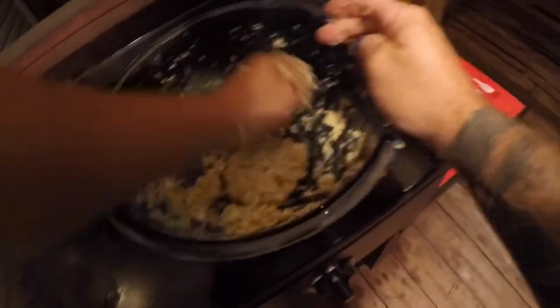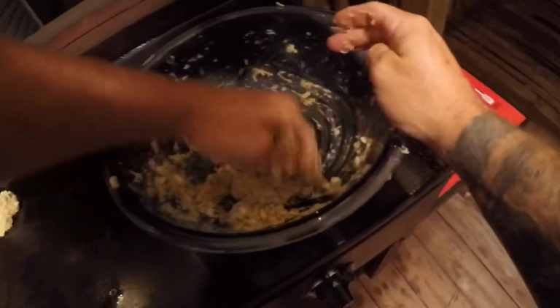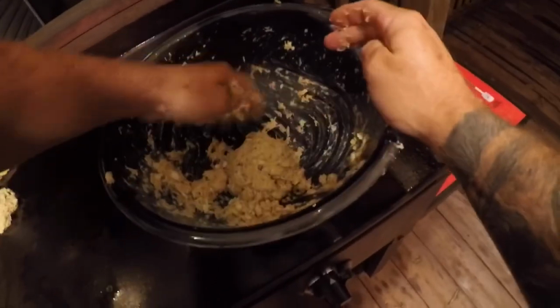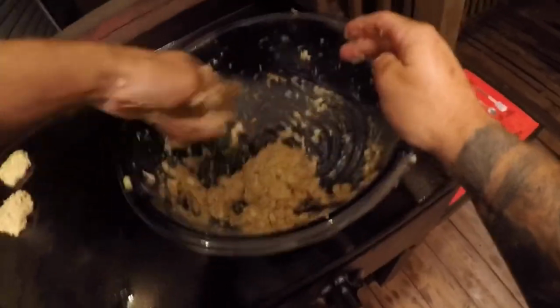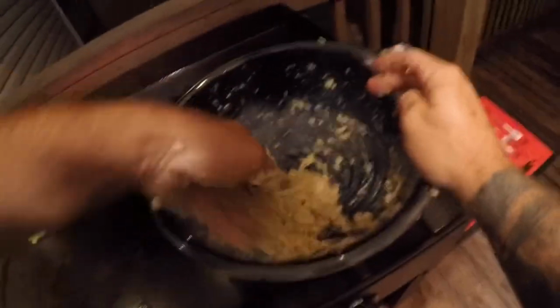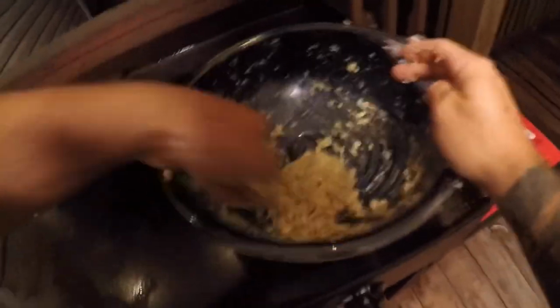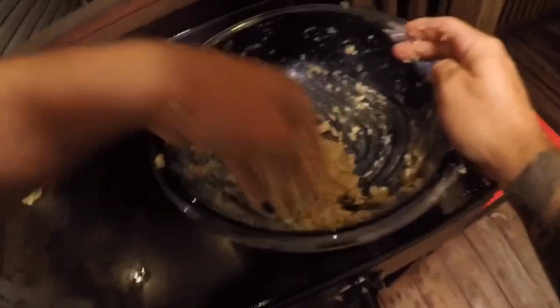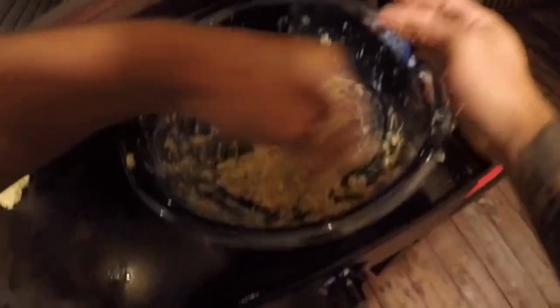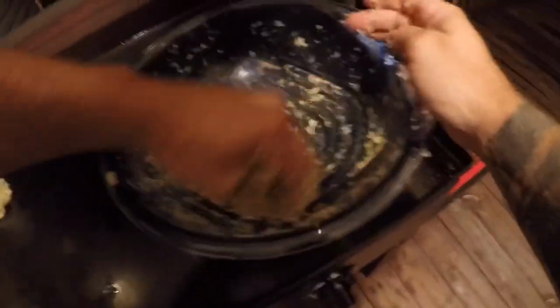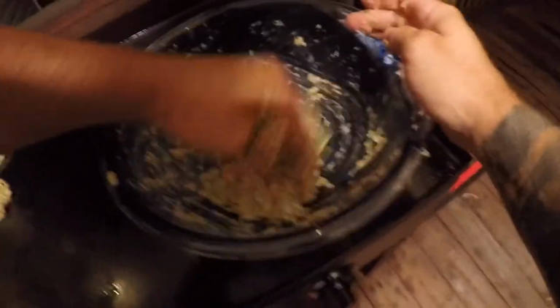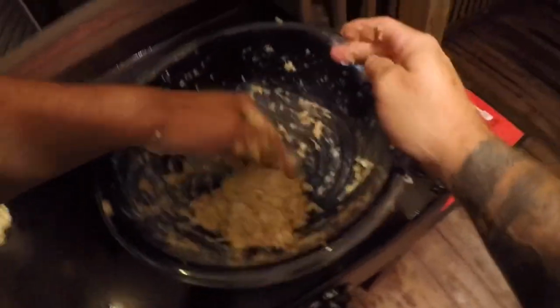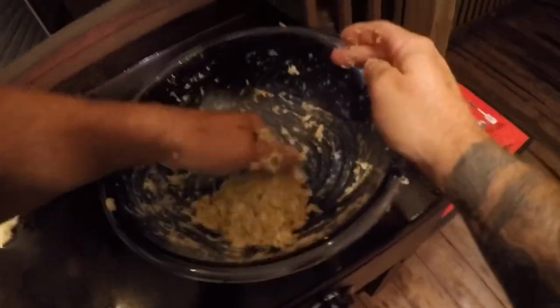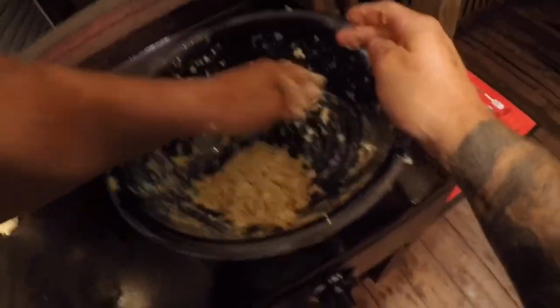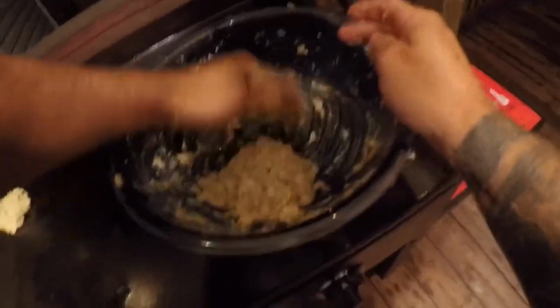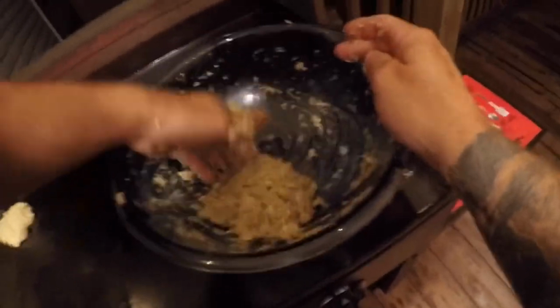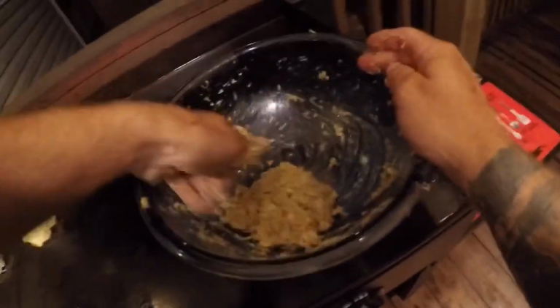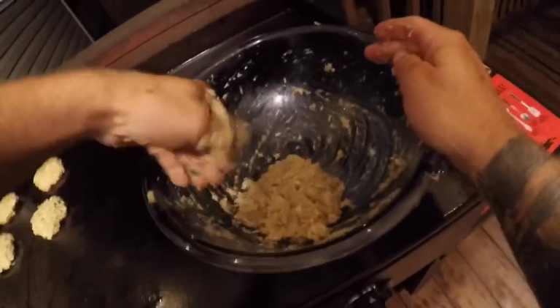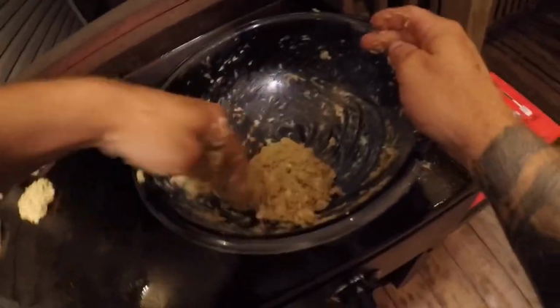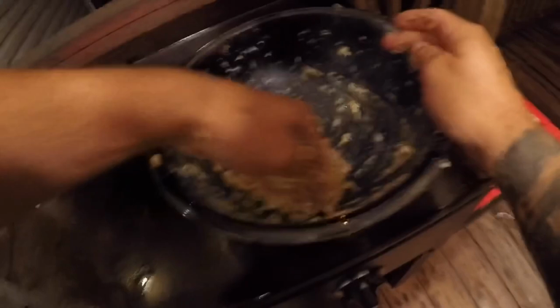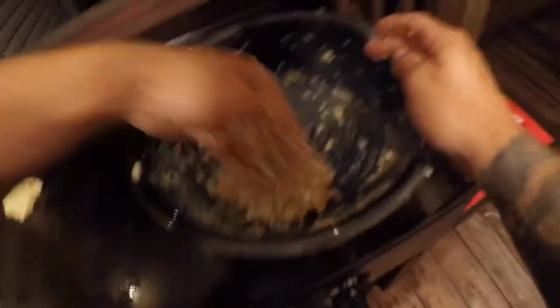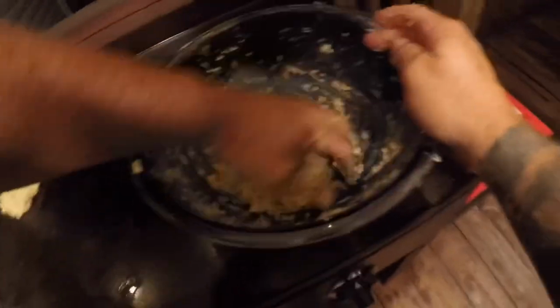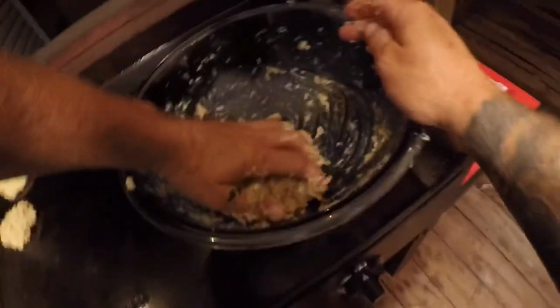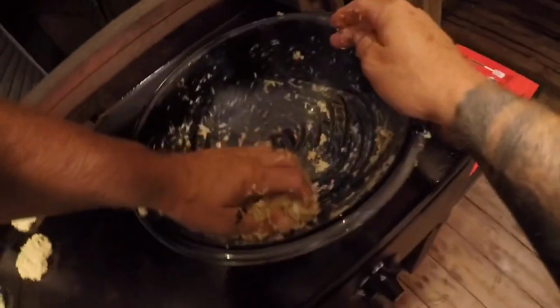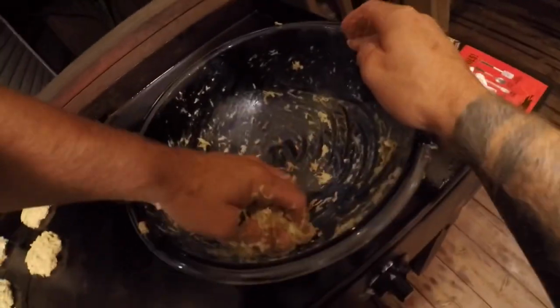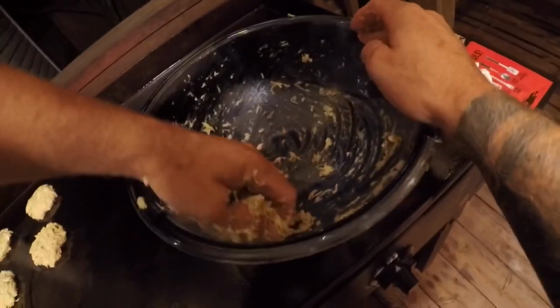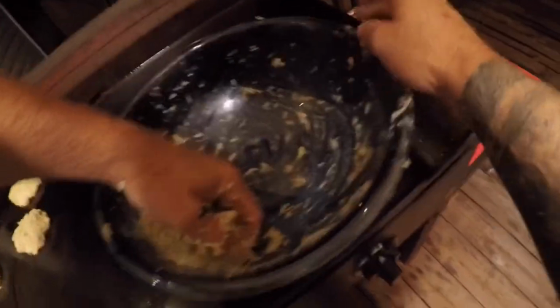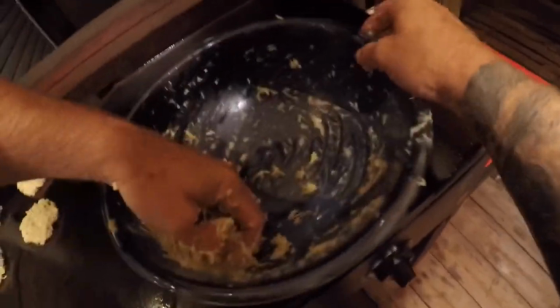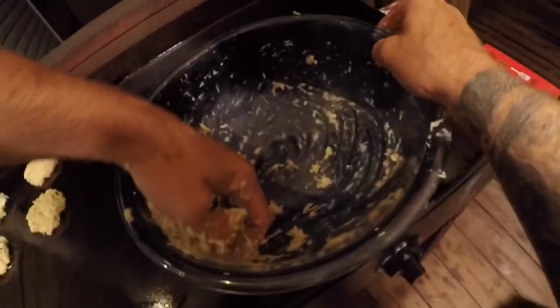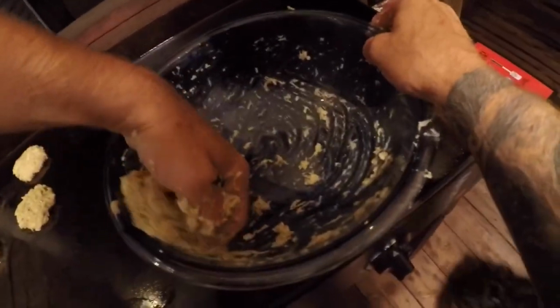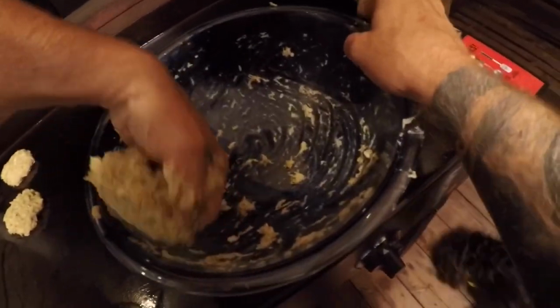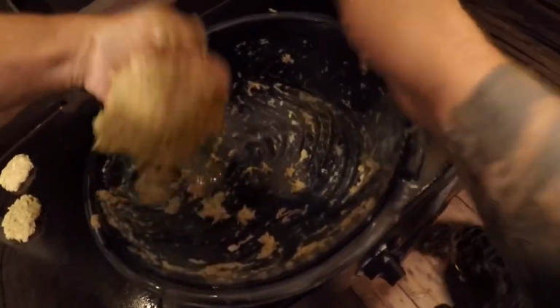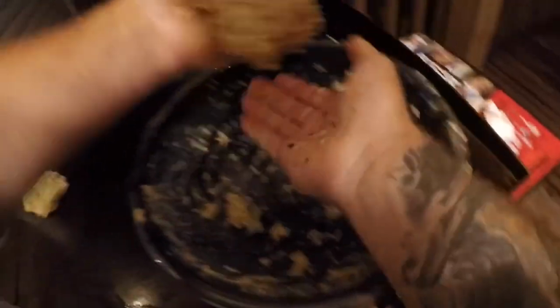This last one's gonna be a biggin. That's the one I'm gonna eat right now in a minute.